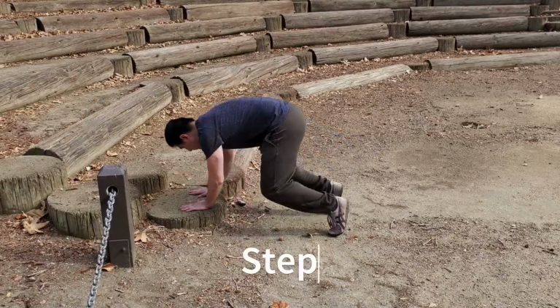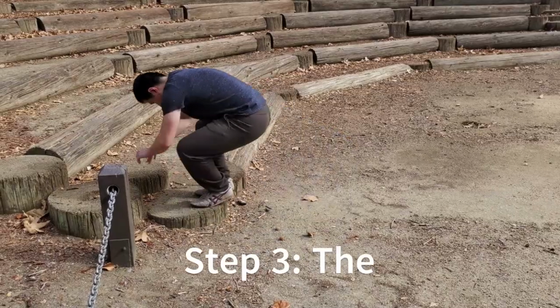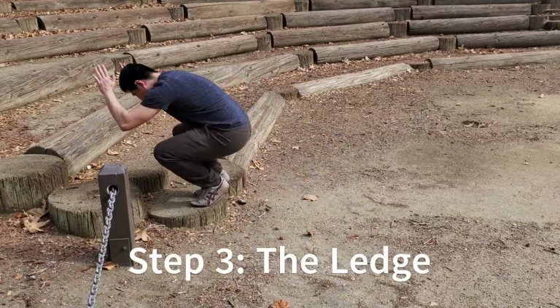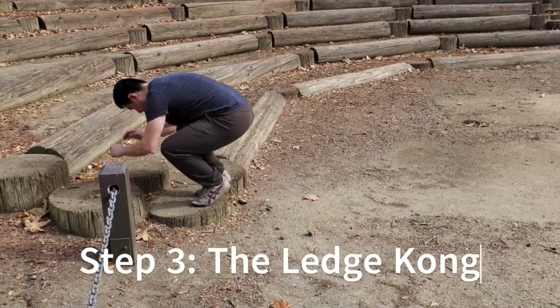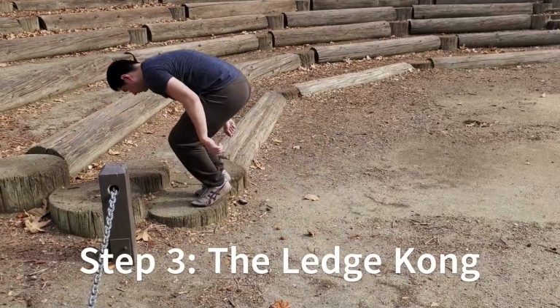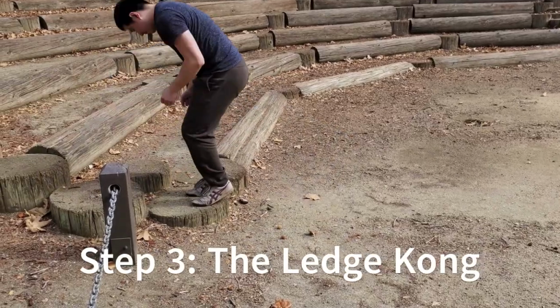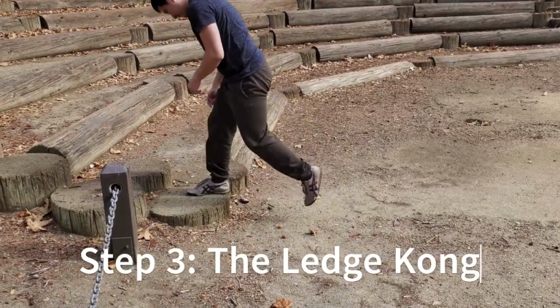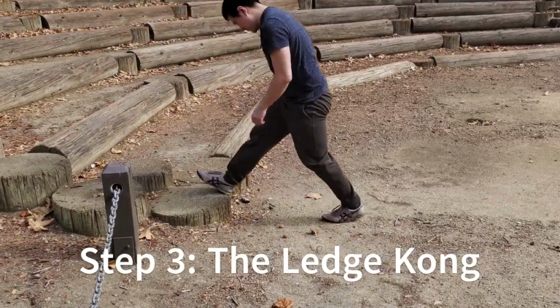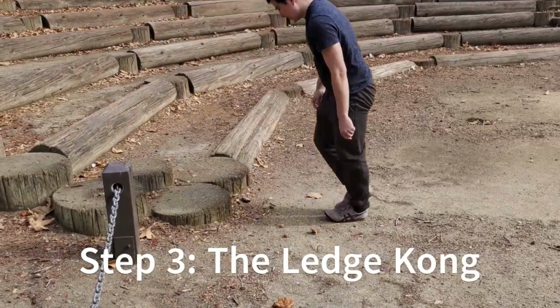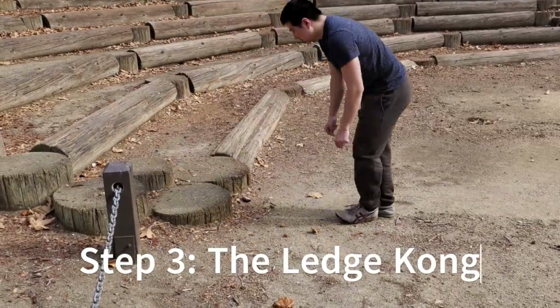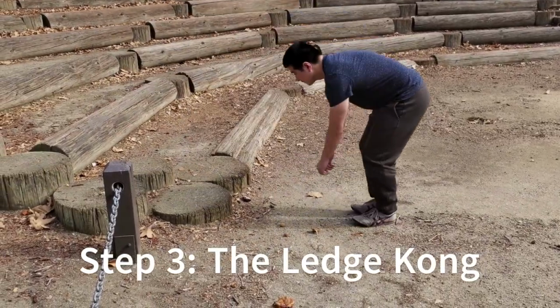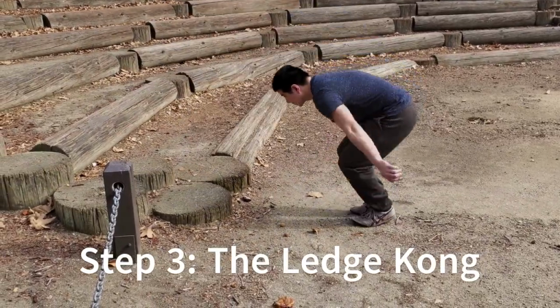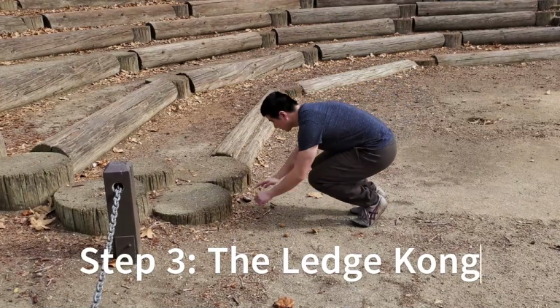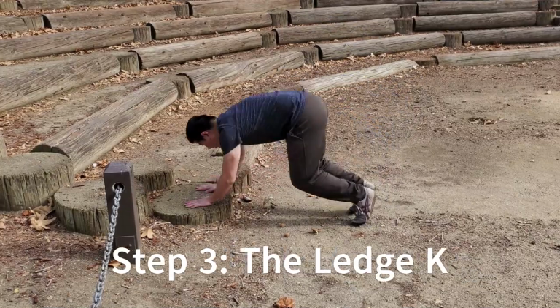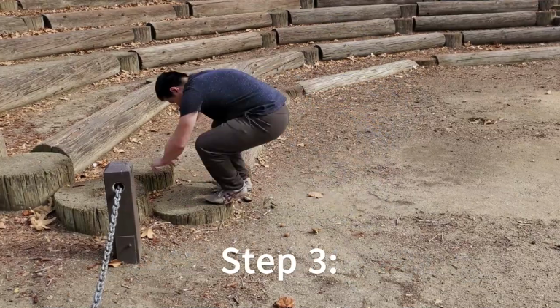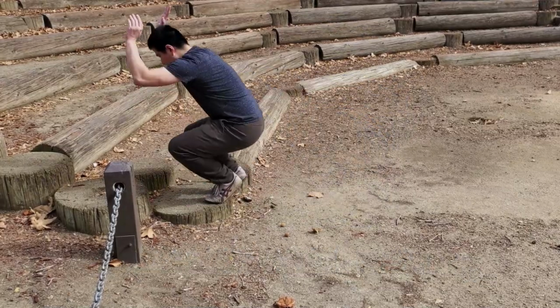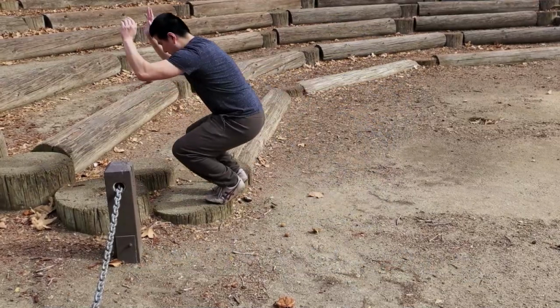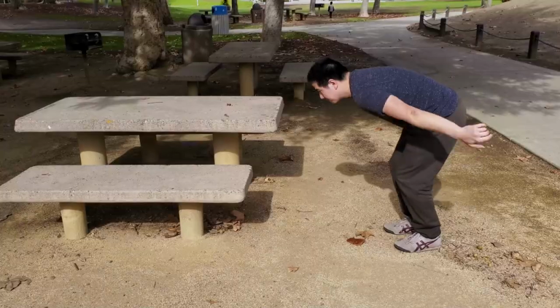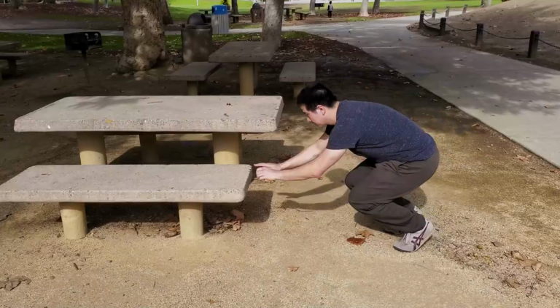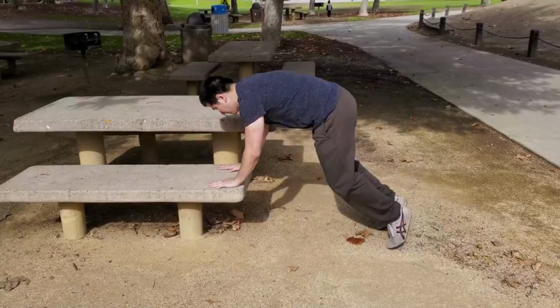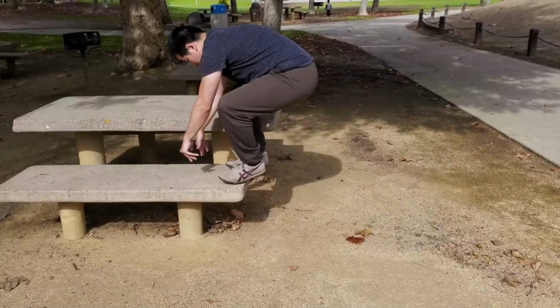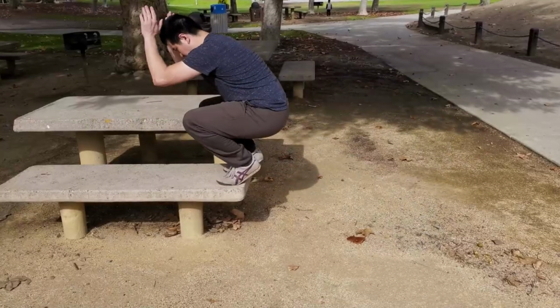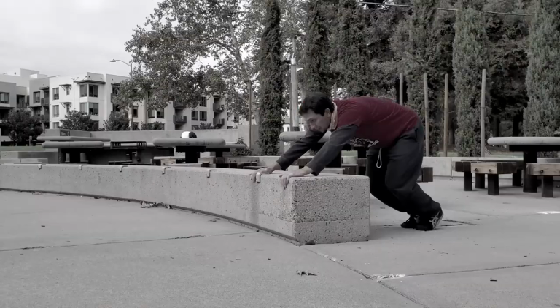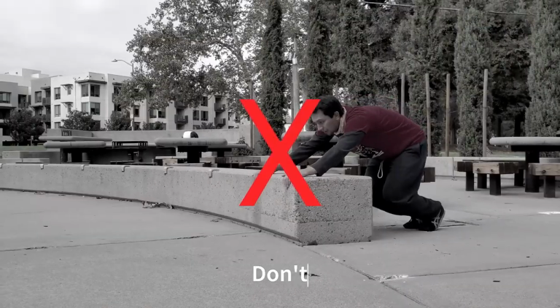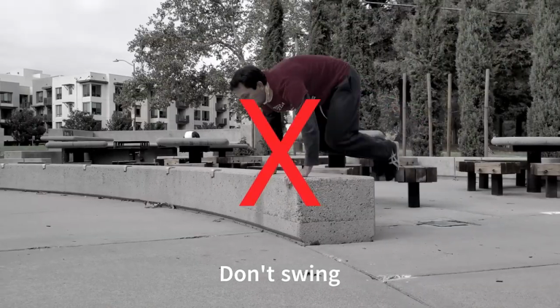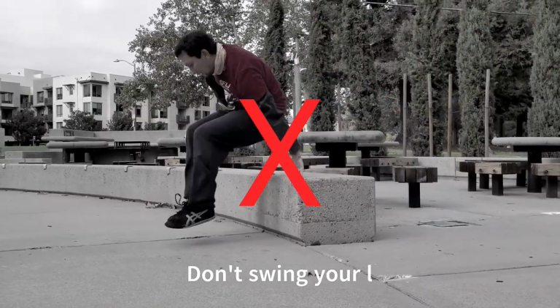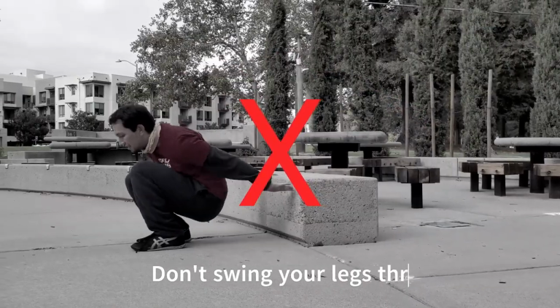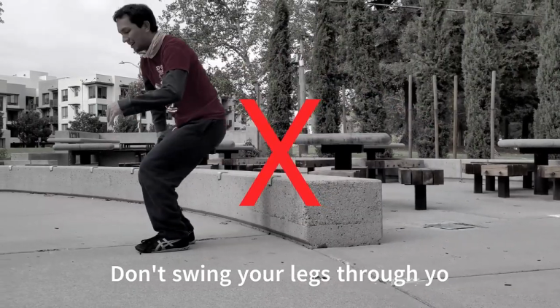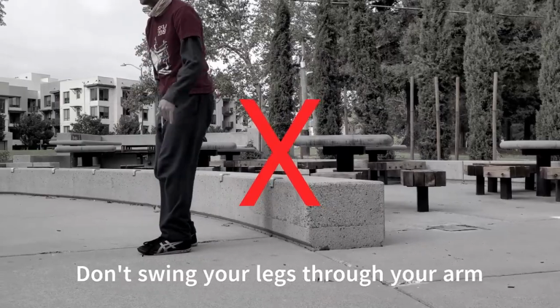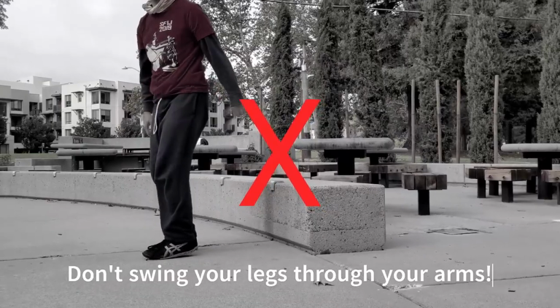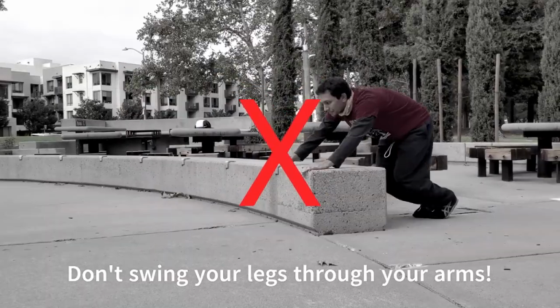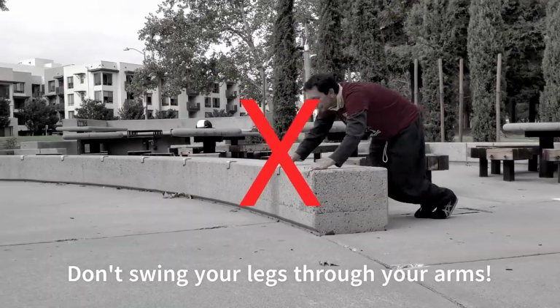Step three: find a small ledge to bunny hop up to, and once you're comfortable, find something higher, like a bench. Remember to lift your hands — don't swing your legs through your arms.